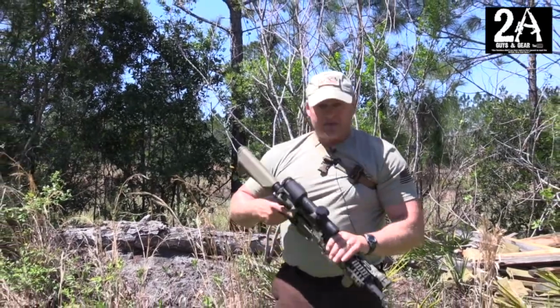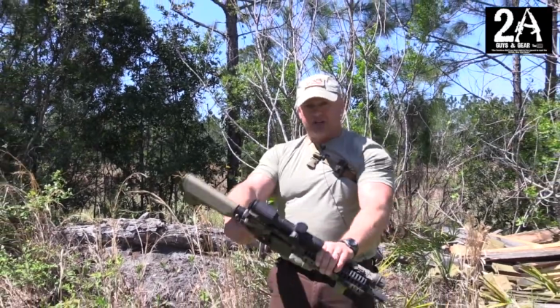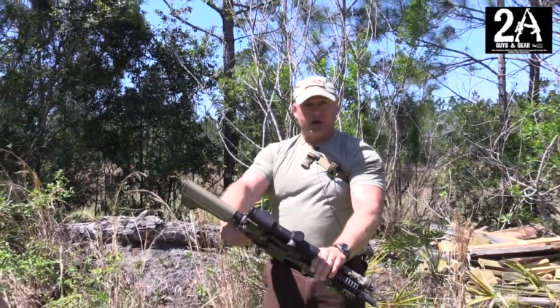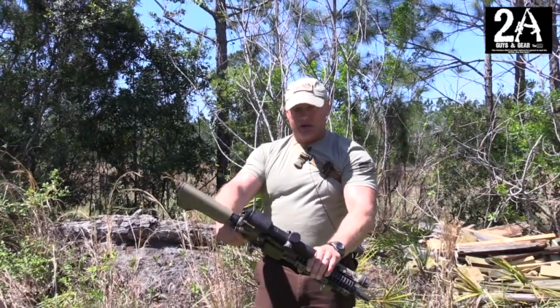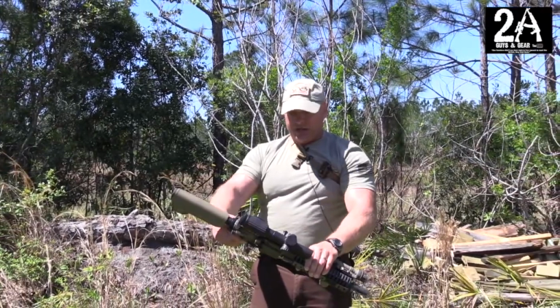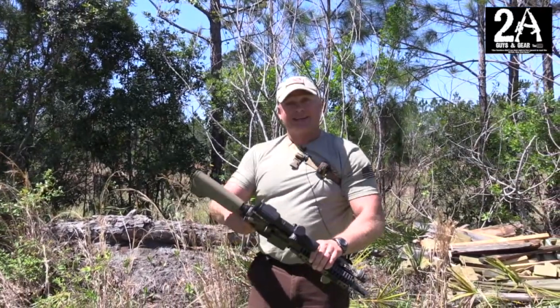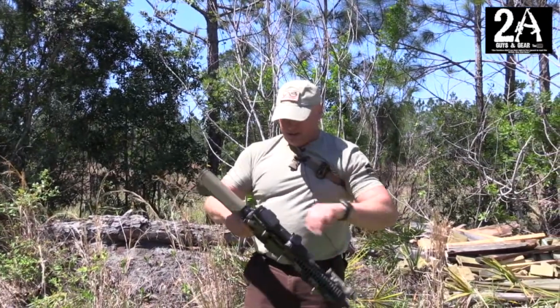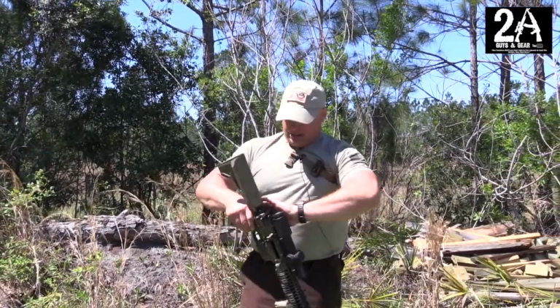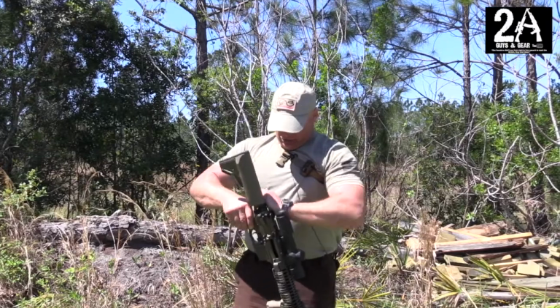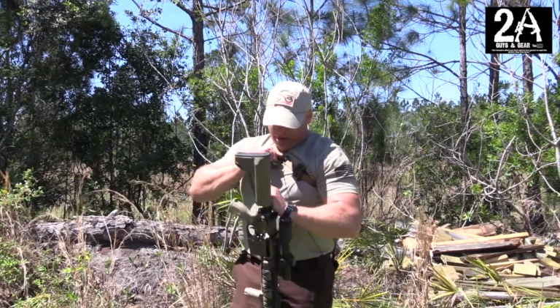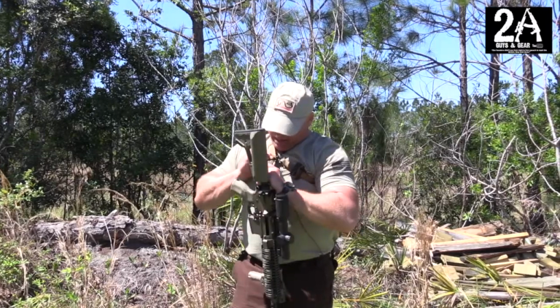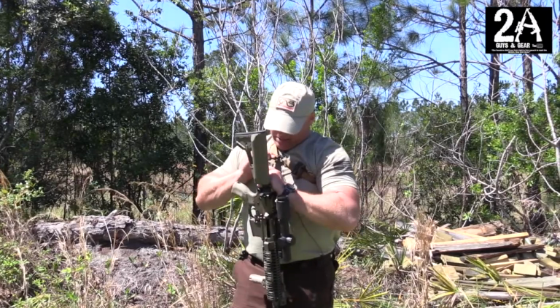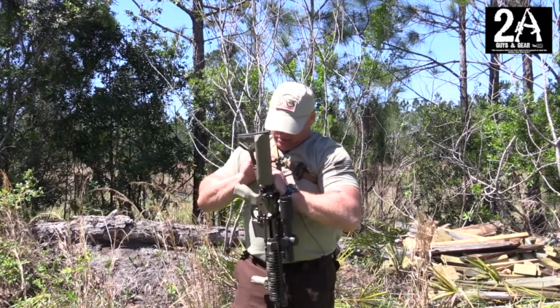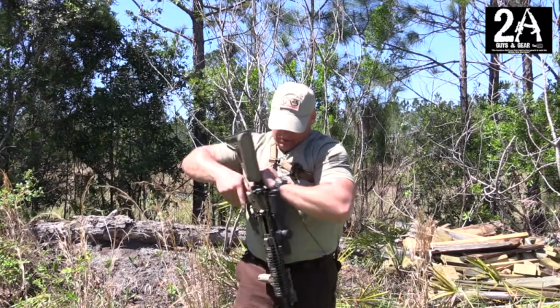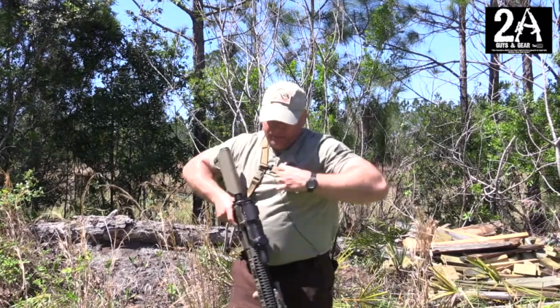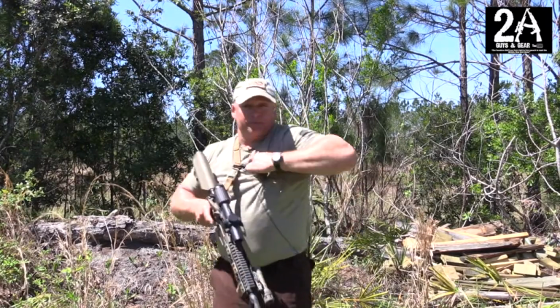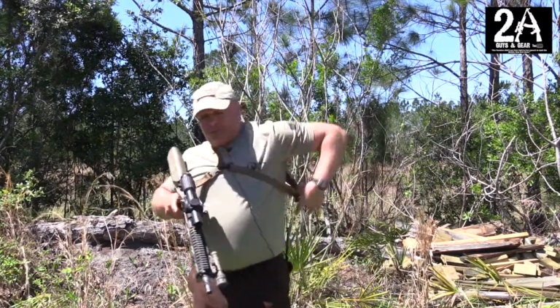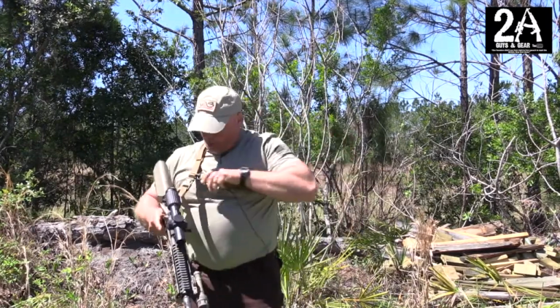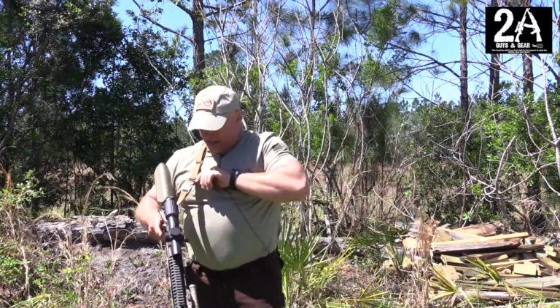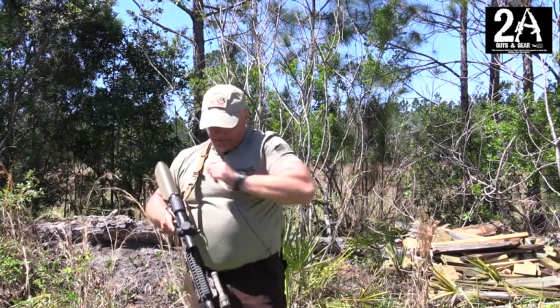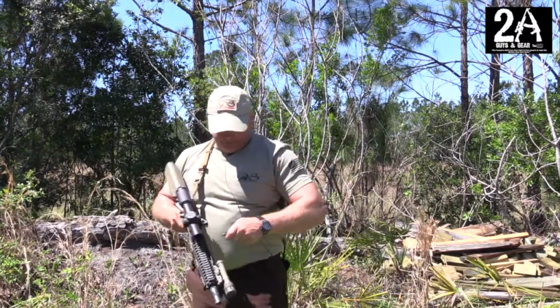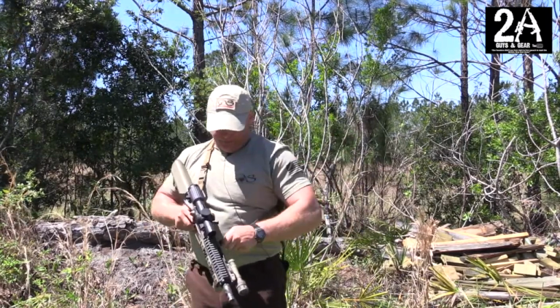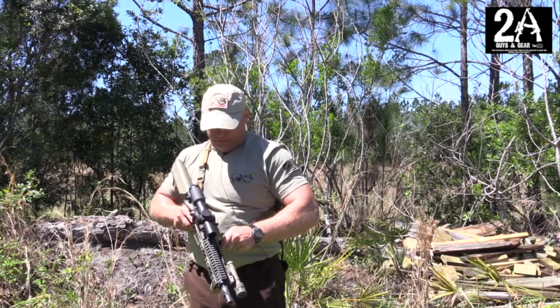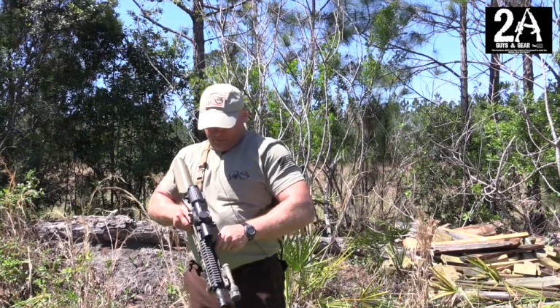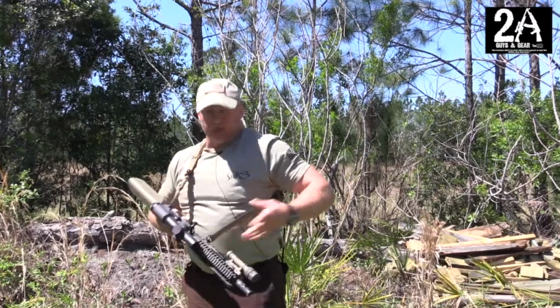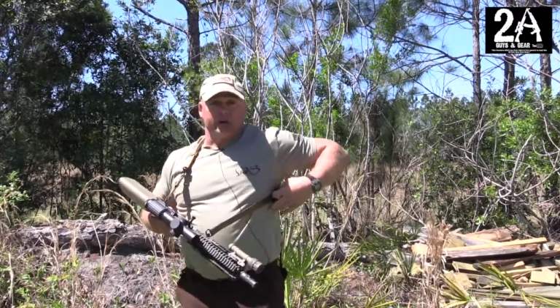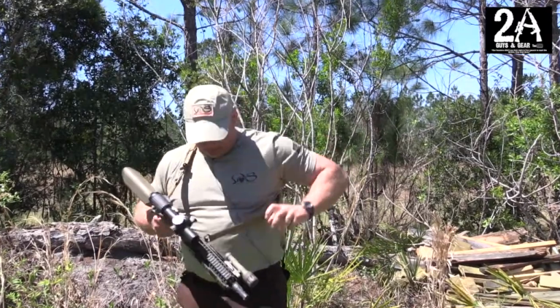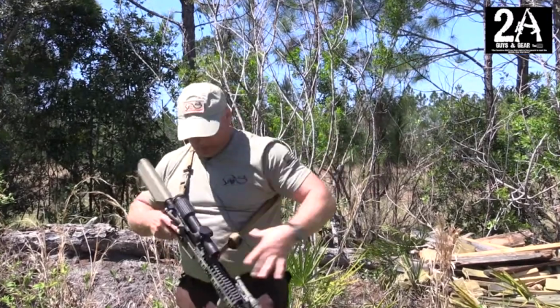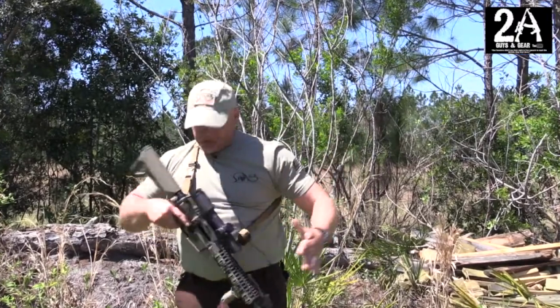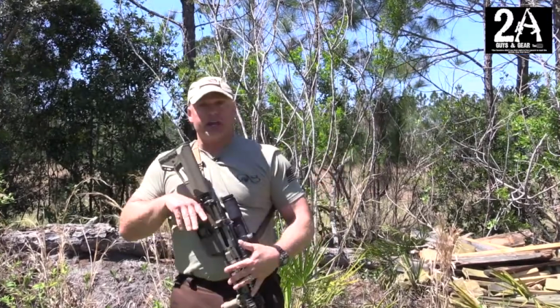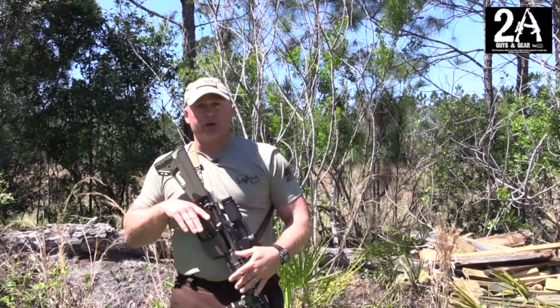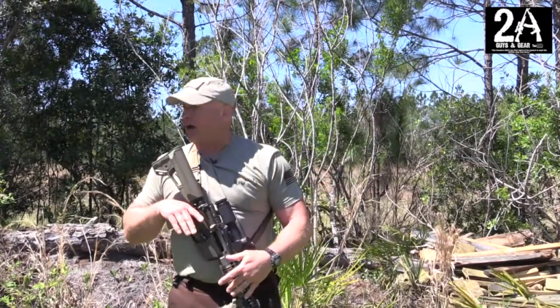The other feature is a quick detach buckle on the bottom of the sling. So now if you need to ditch the rifle while you still got the sling on you, you can pop it back in, open it back up — and it's that quick. Cinch it down and you're ready to rock.